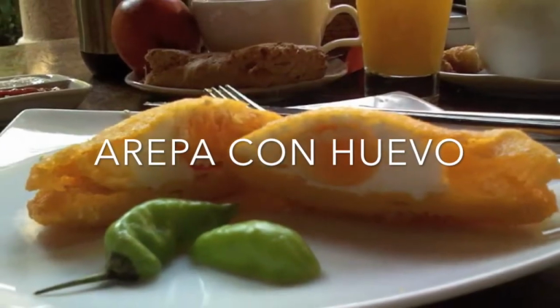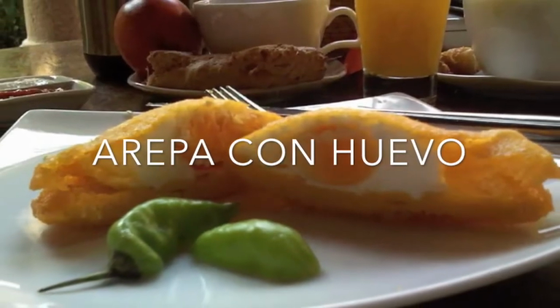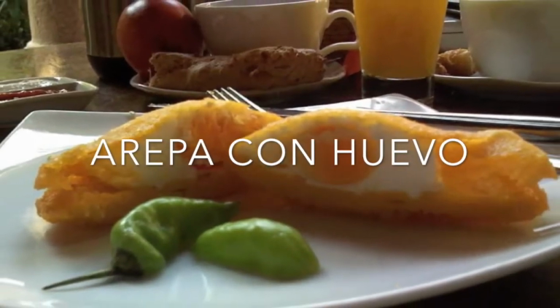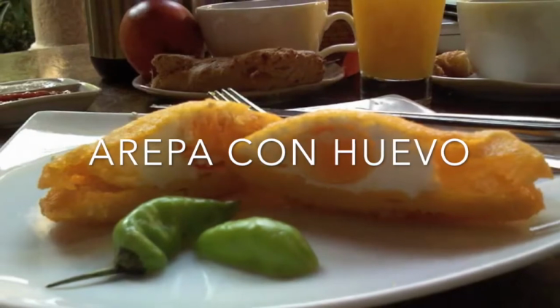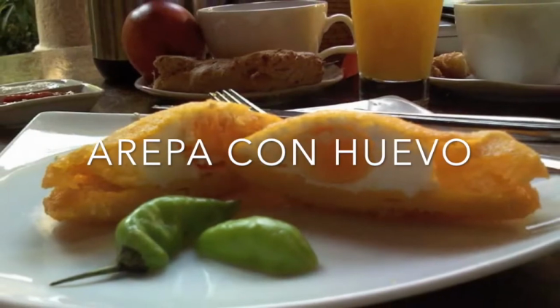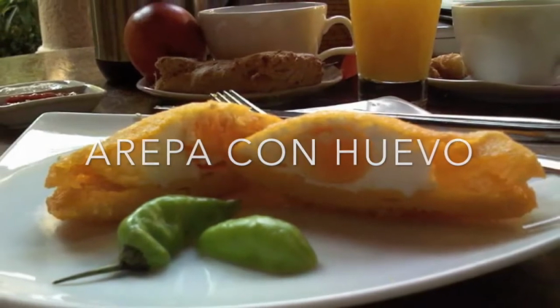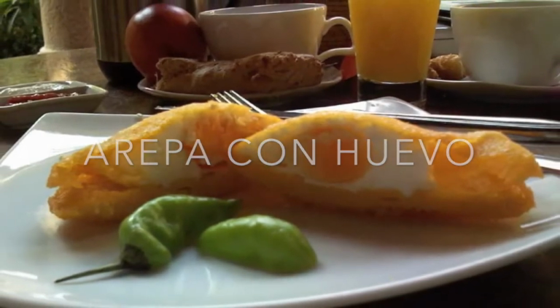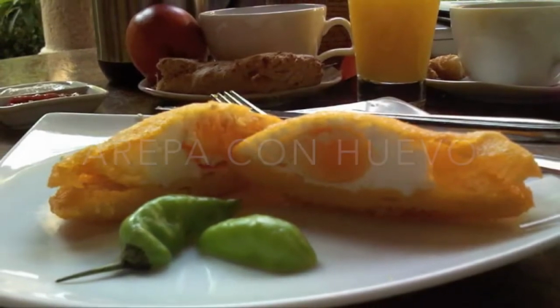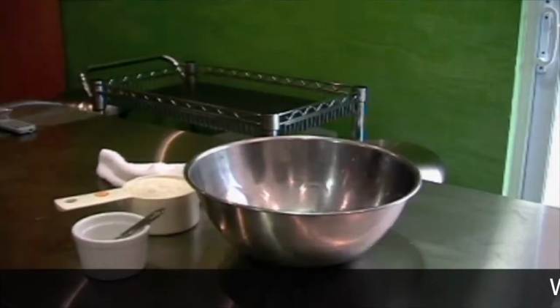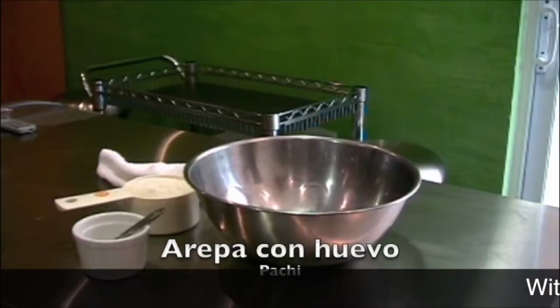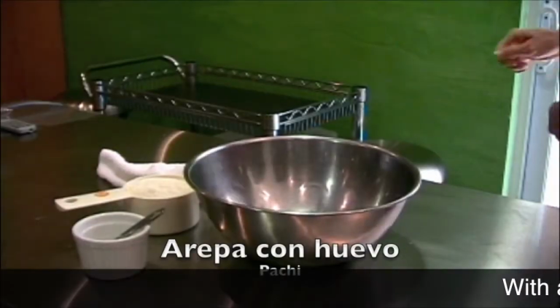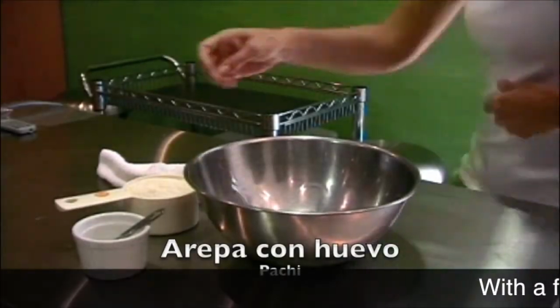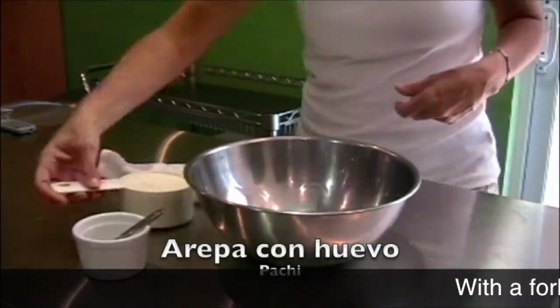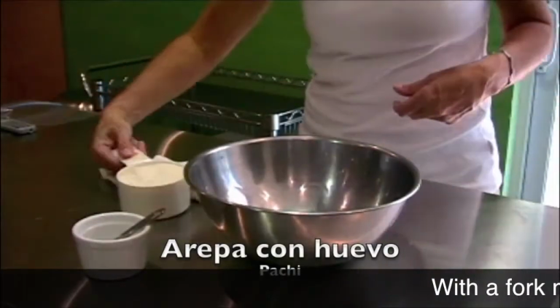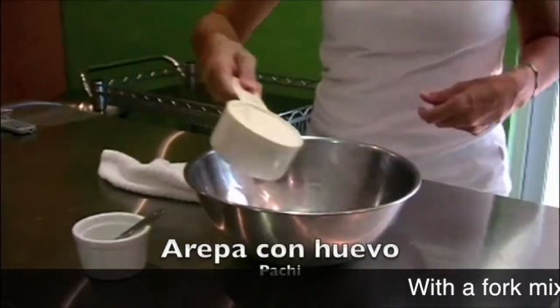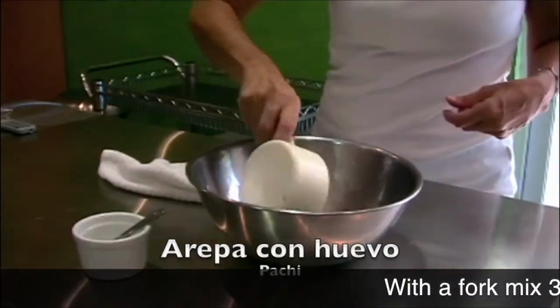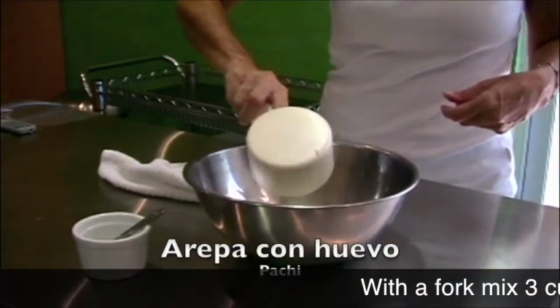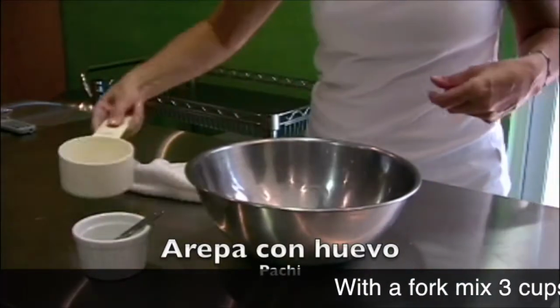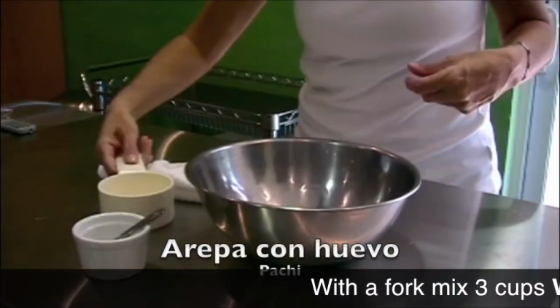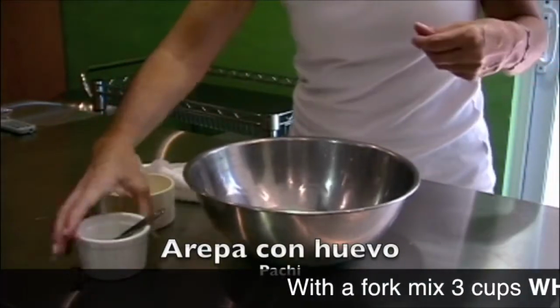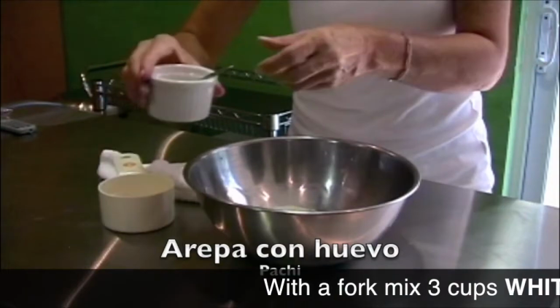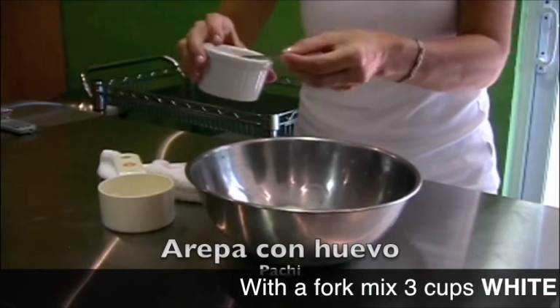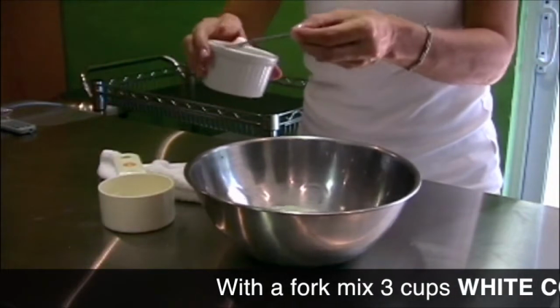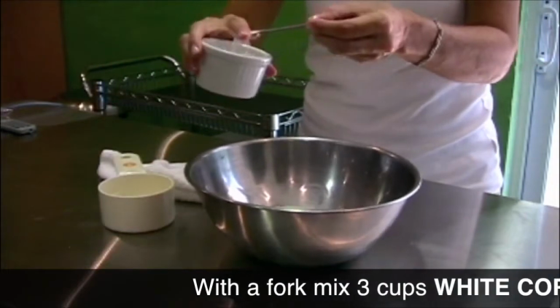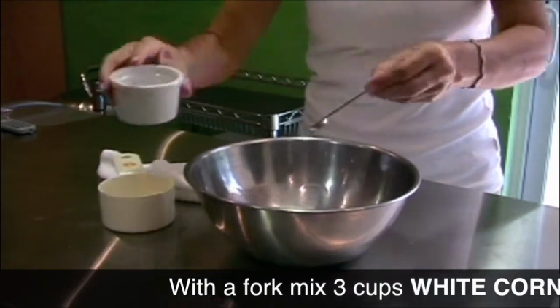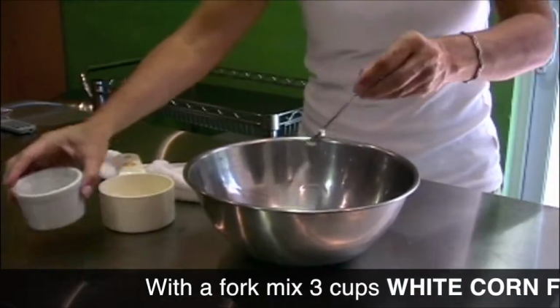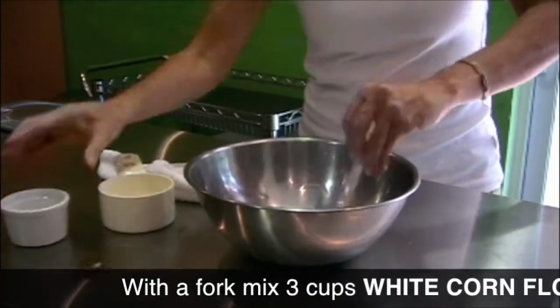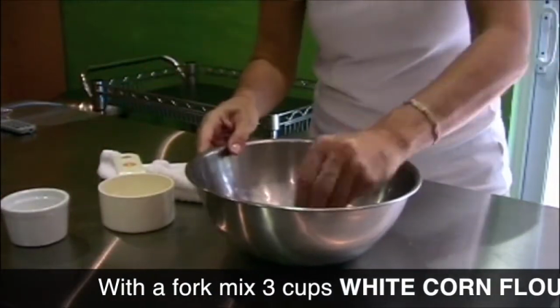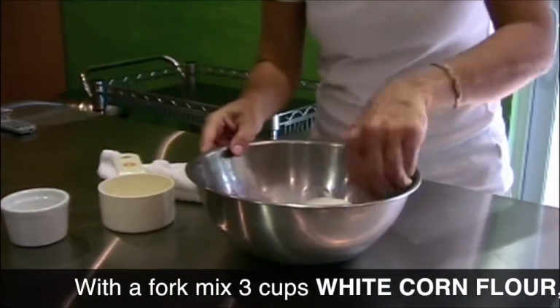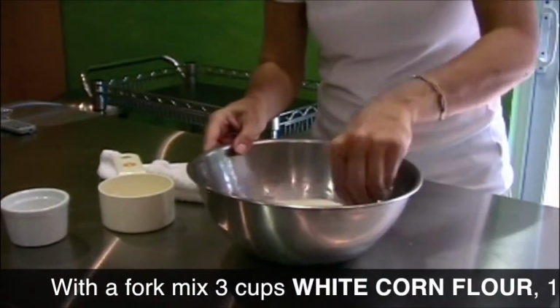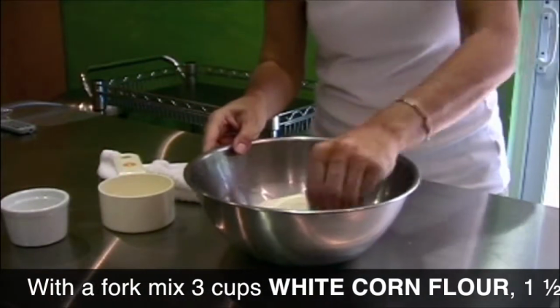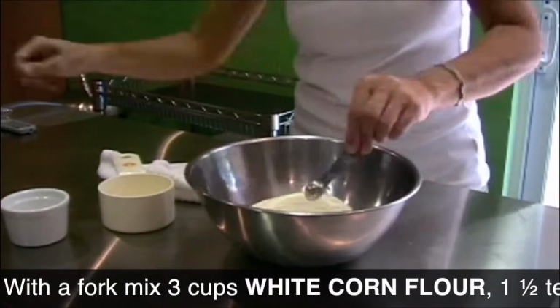Perfect arepa con huevo in minutes. Place your corn masa flour in a bowl, add a pinch of salt, and then a cup of hot boiling water.